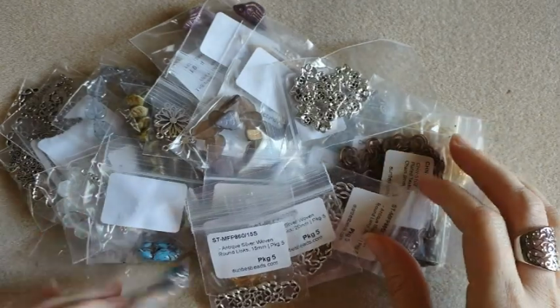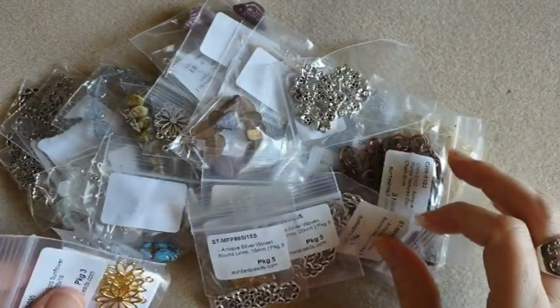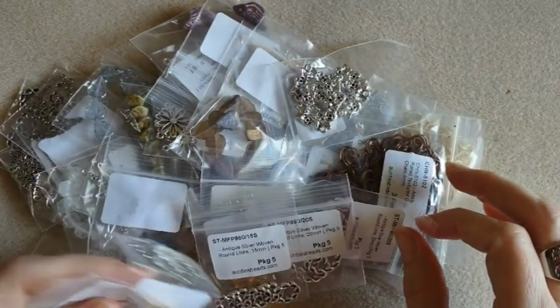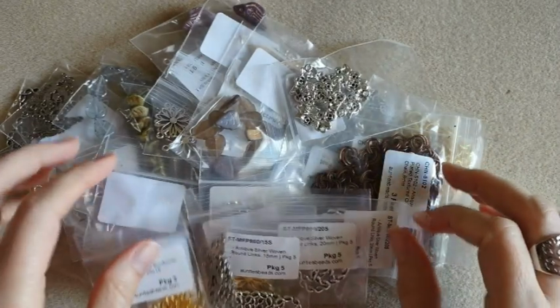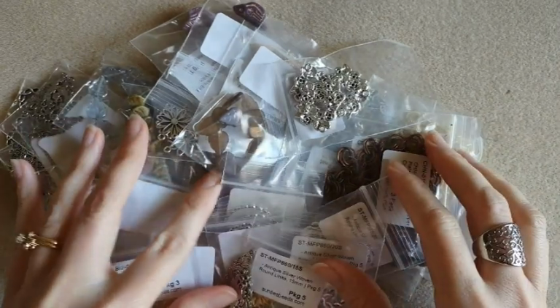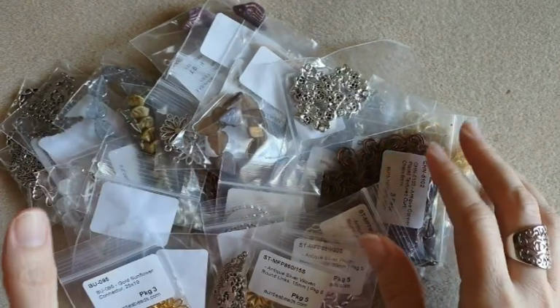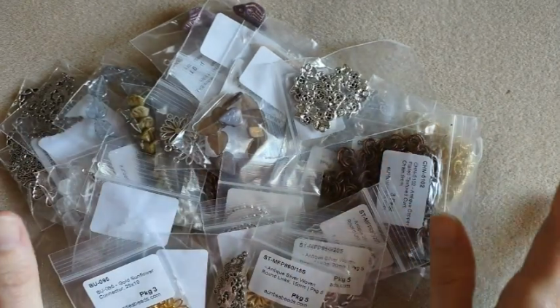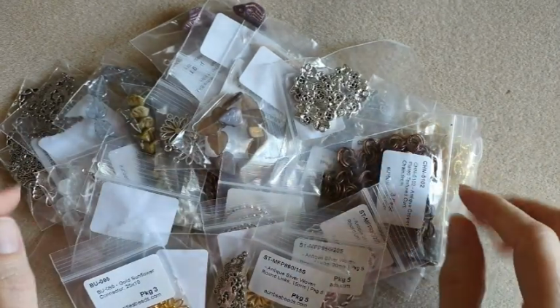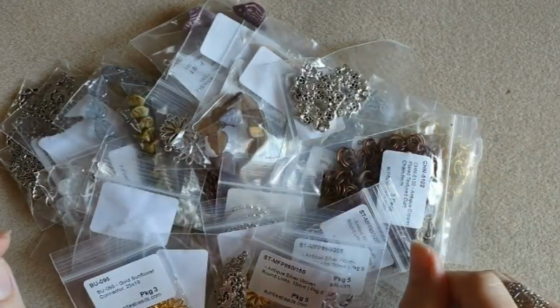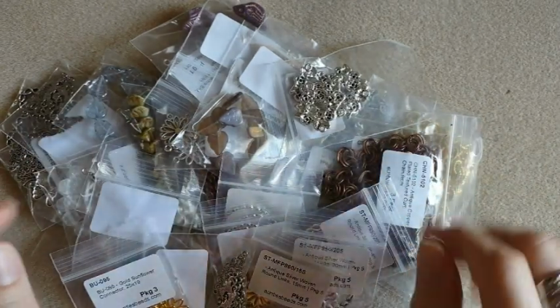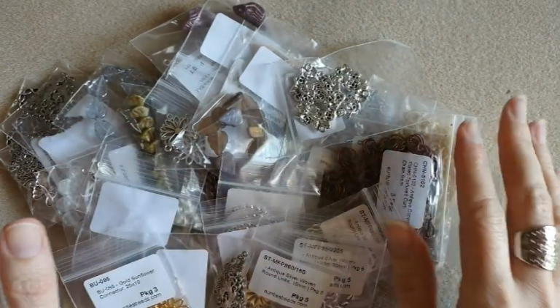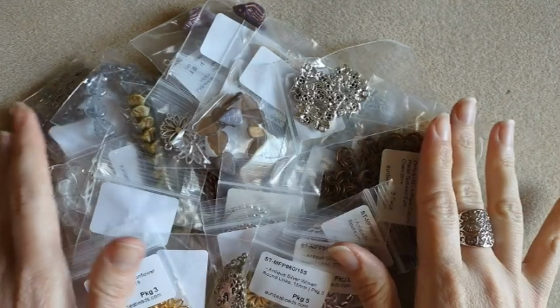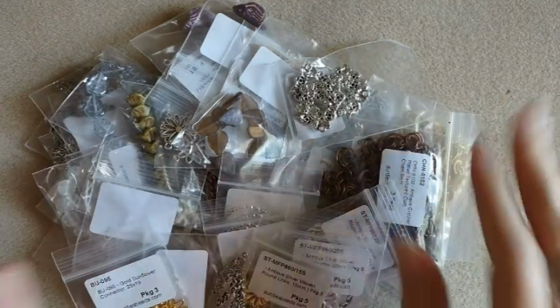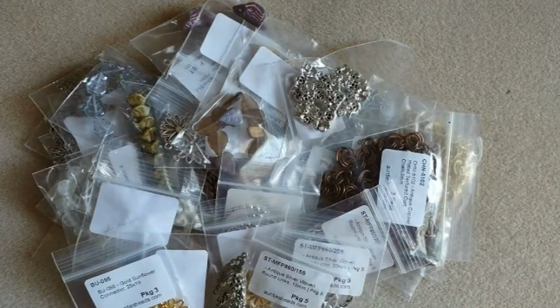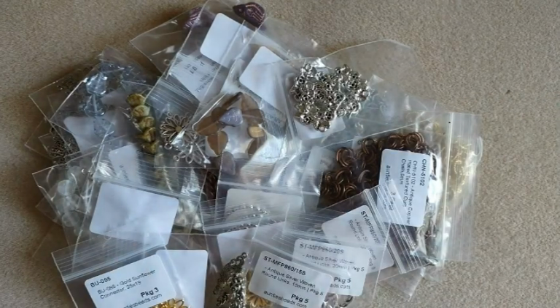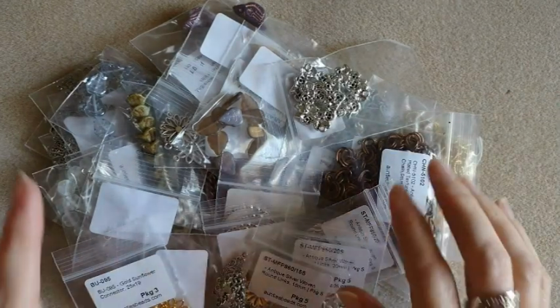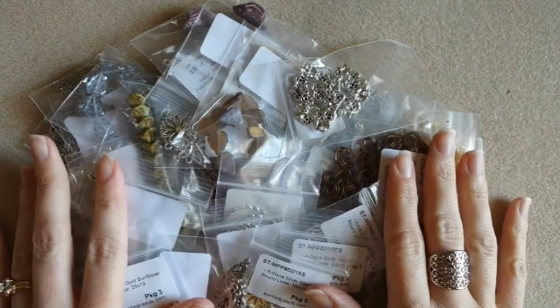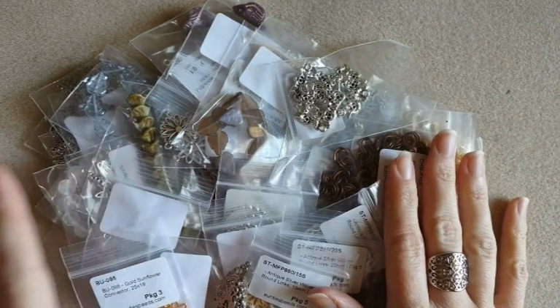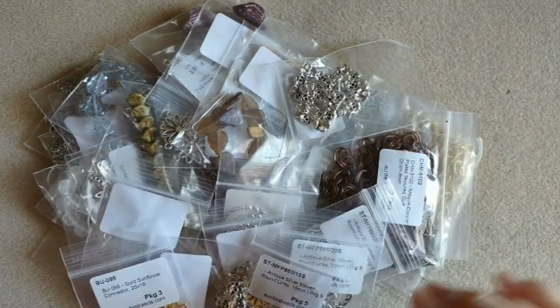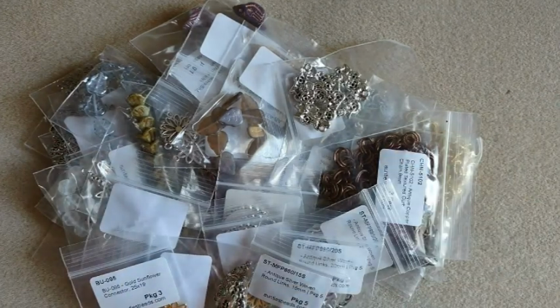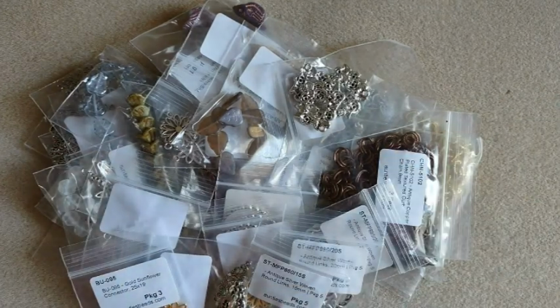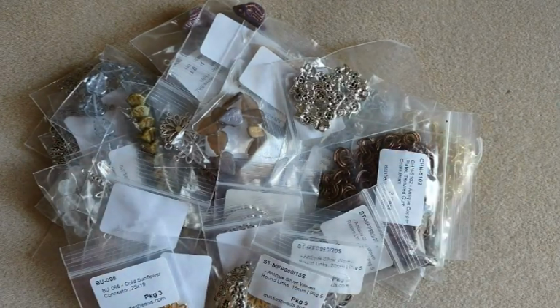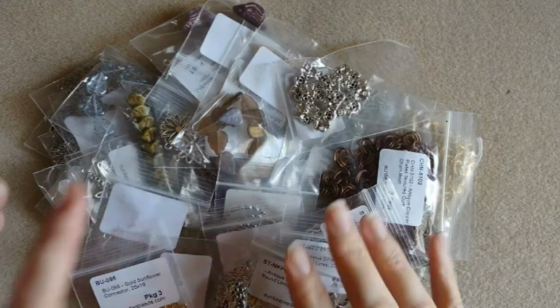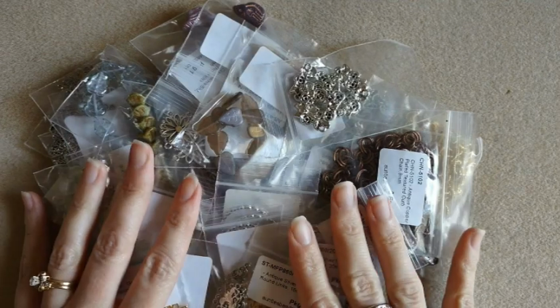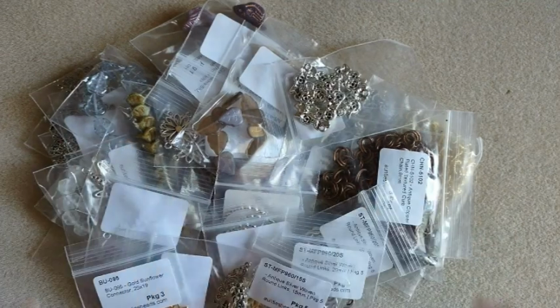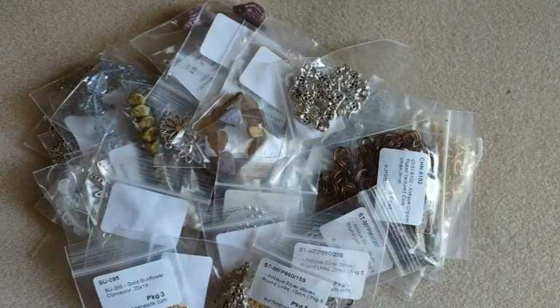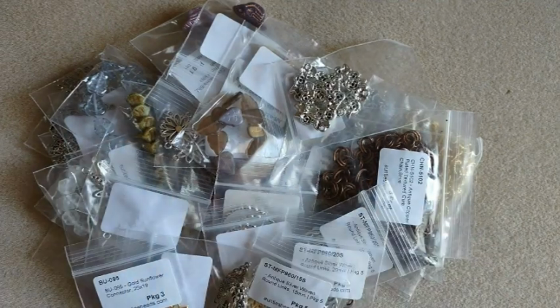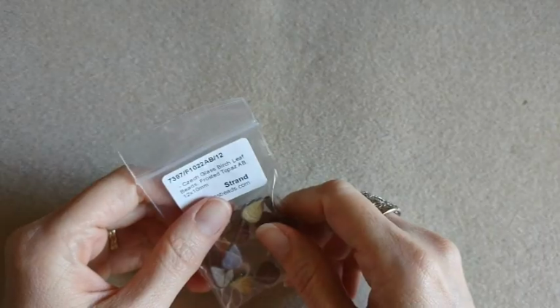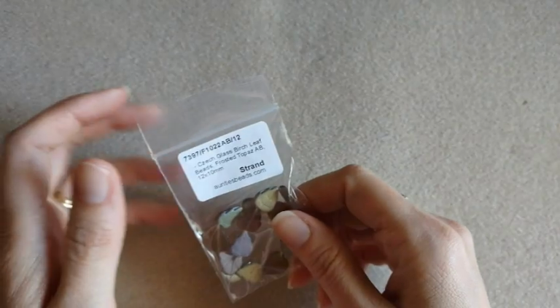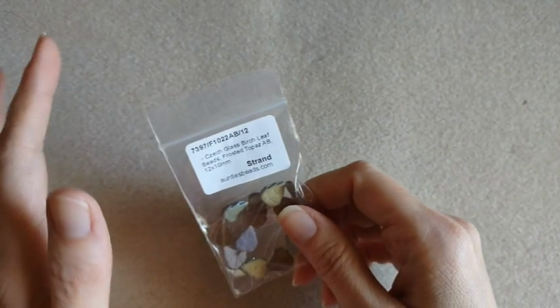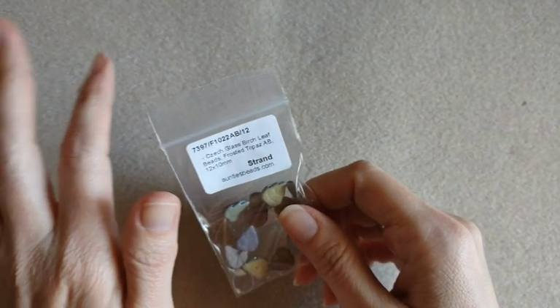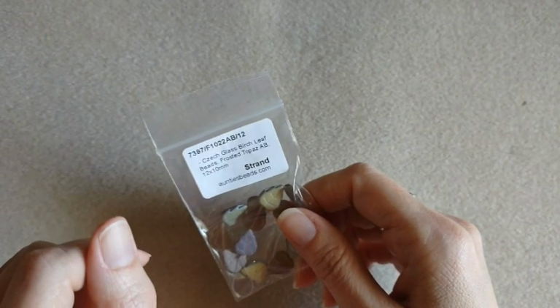So I mostly got findings, but they did have a few beads on sale, so I picked some of those up. I'm going to organize a little bit and we'll go through them. Alrighty, so I got all organized.